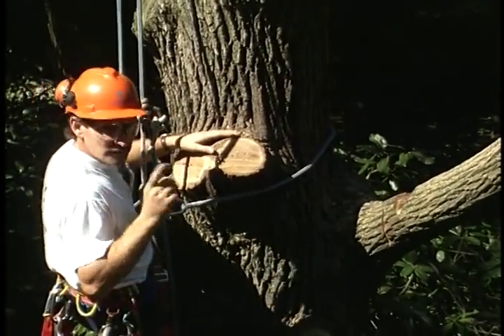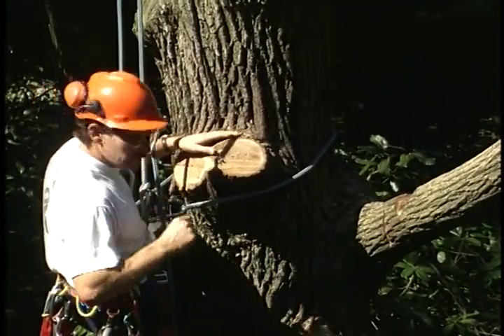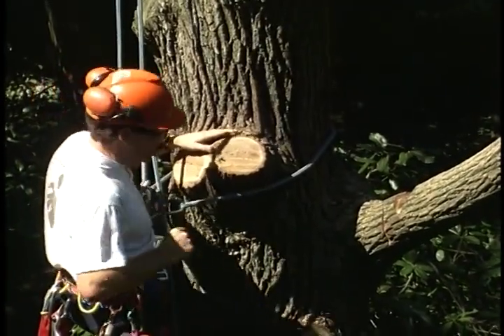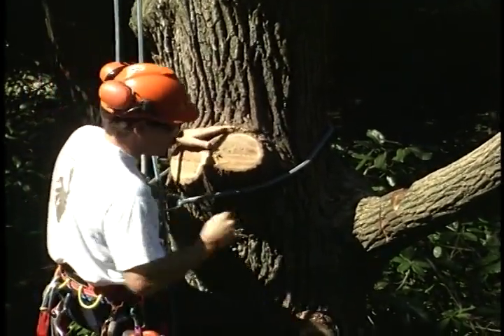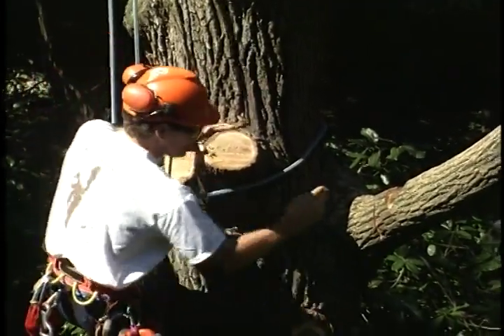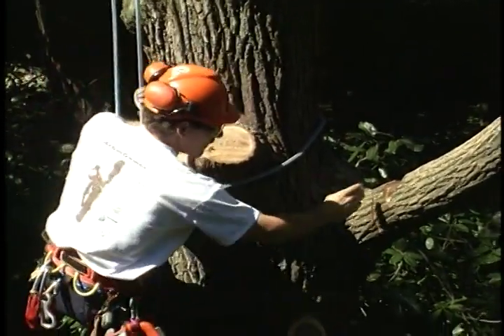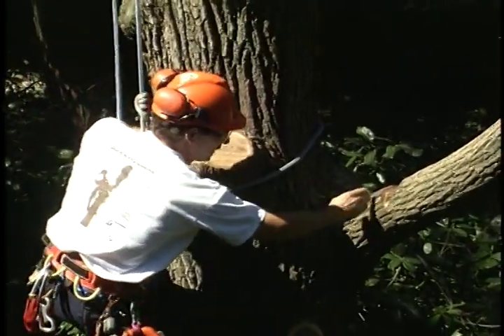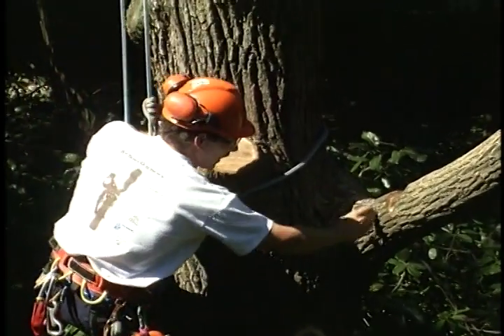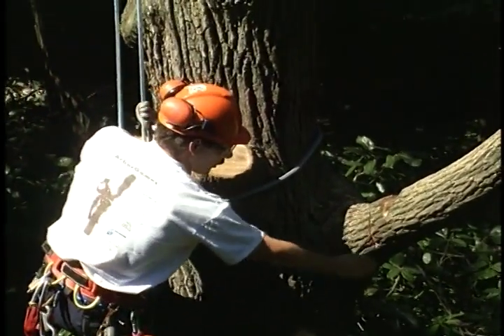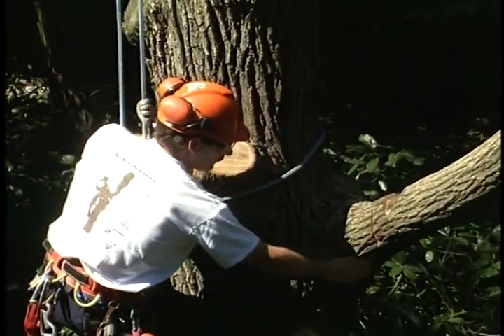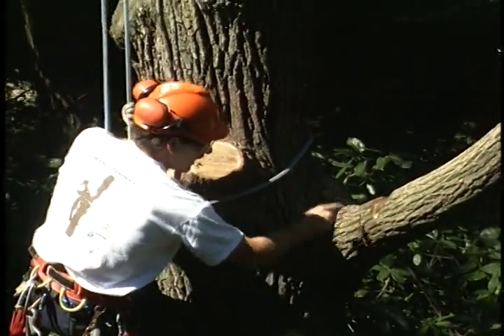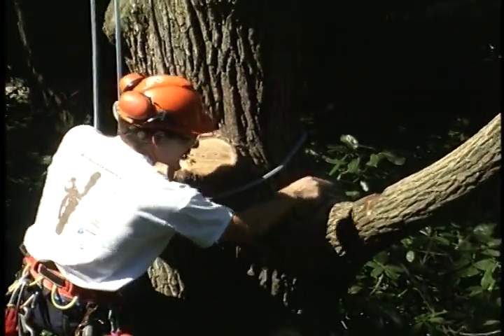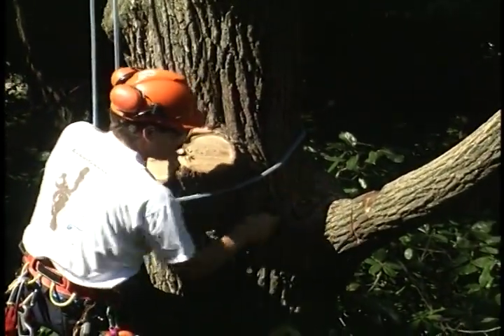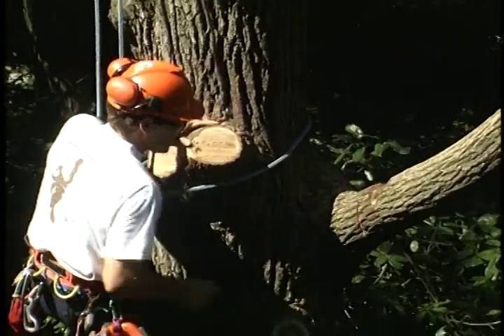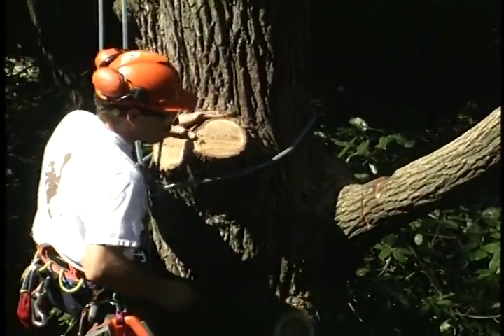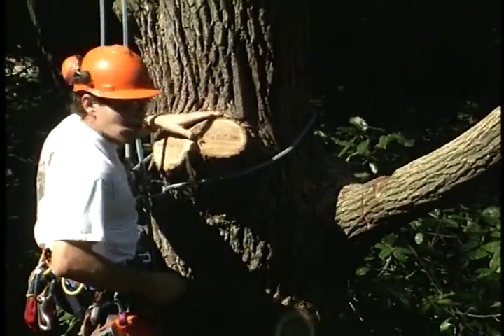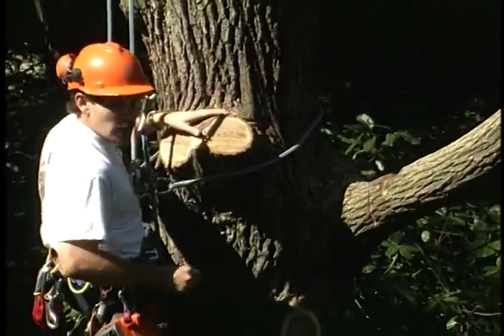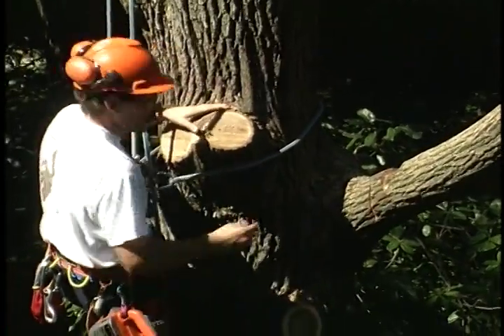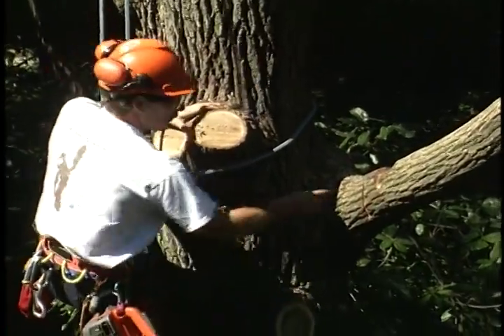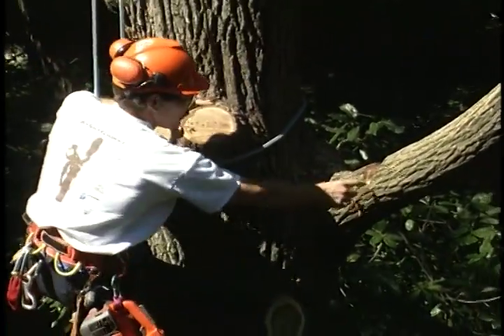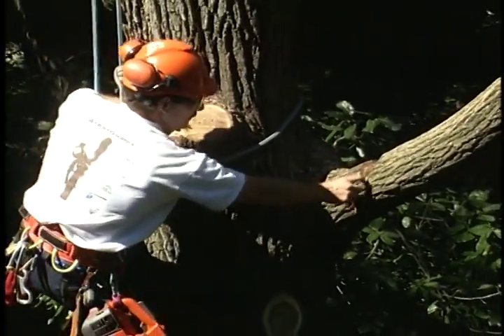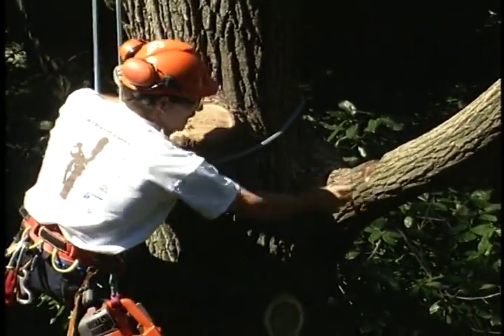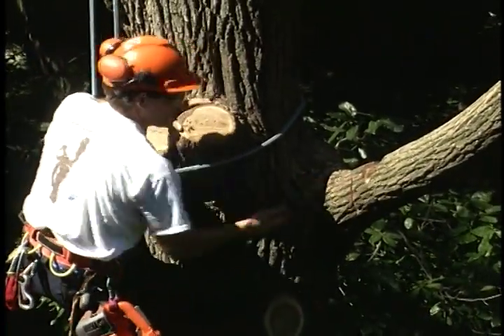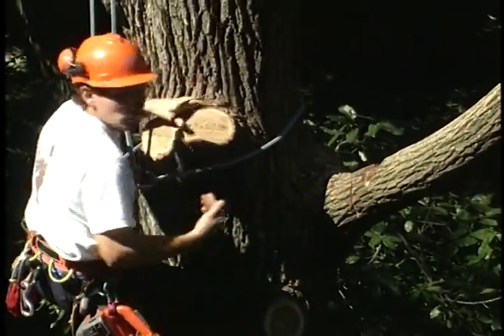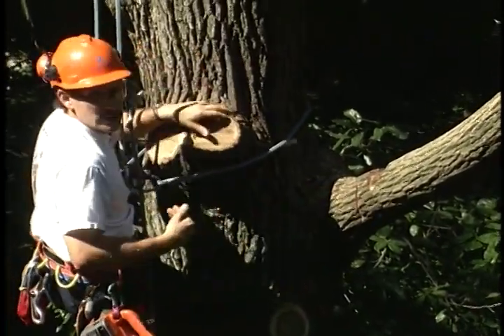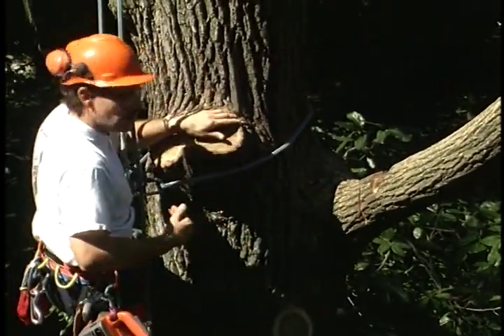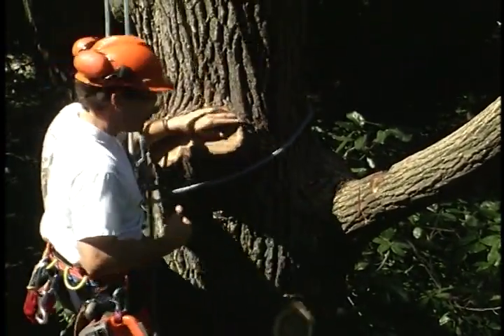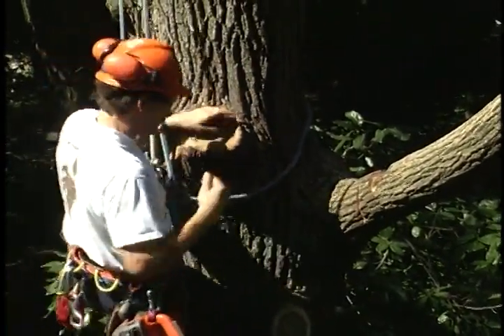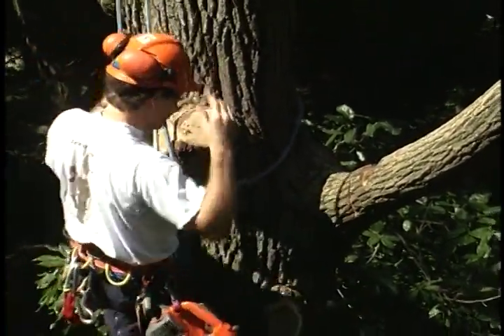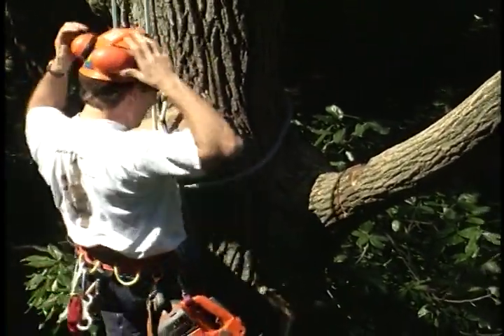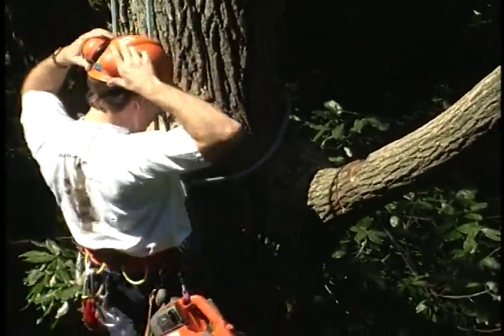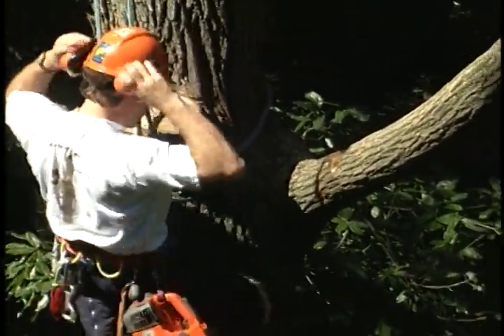Let's see how this works. You'll notice I've made a curve, and I've made a curve on the other side as well, so that if there is fiber tear, it will break away. Stand clear below.